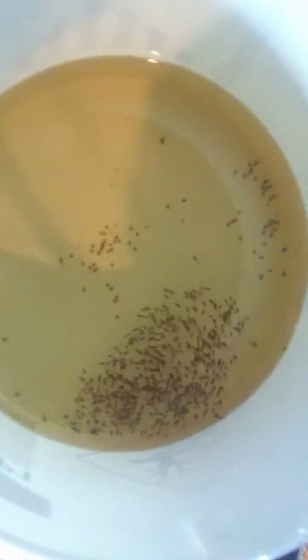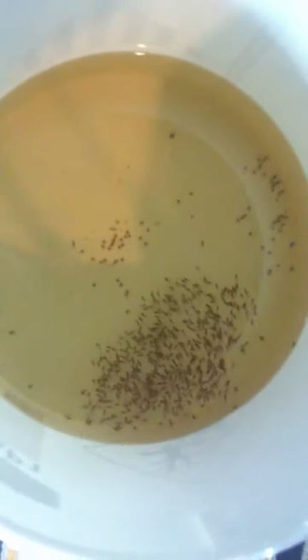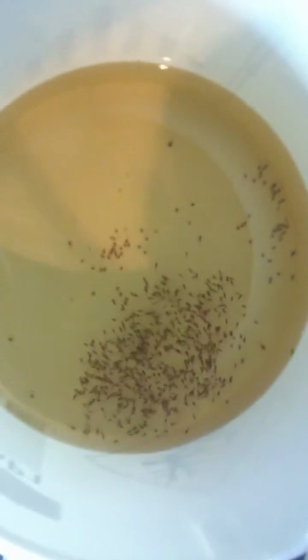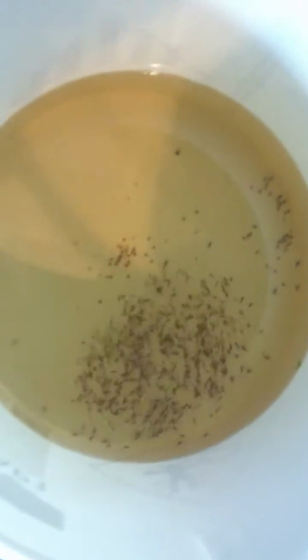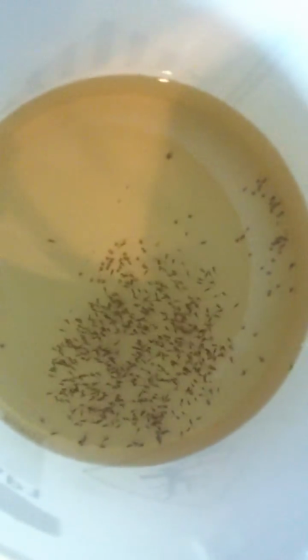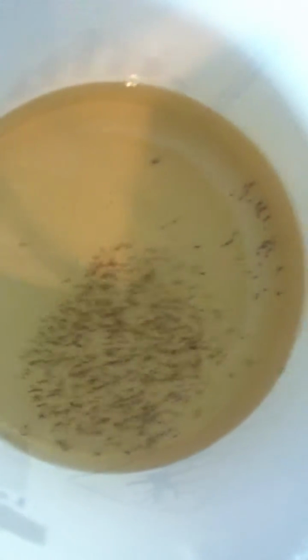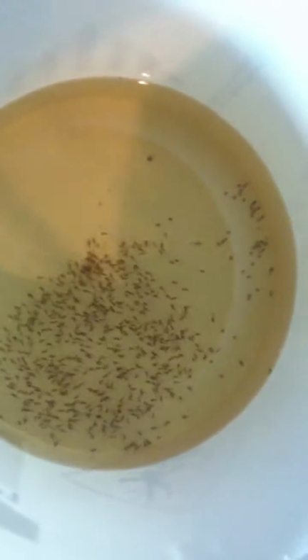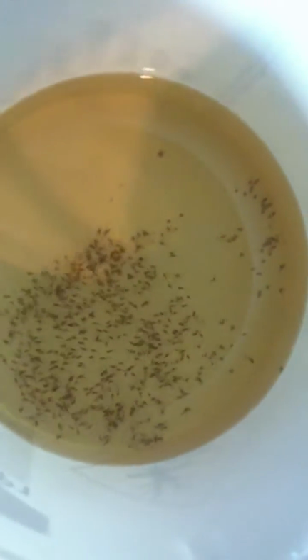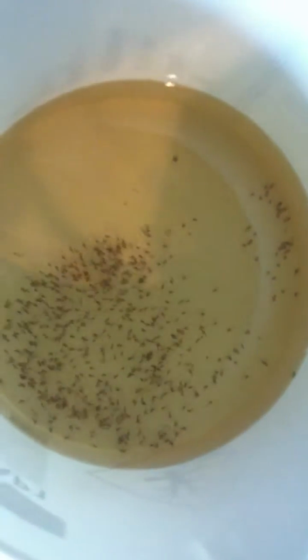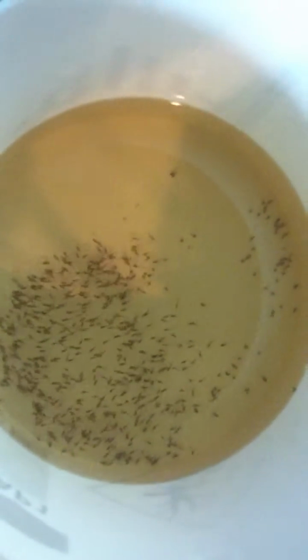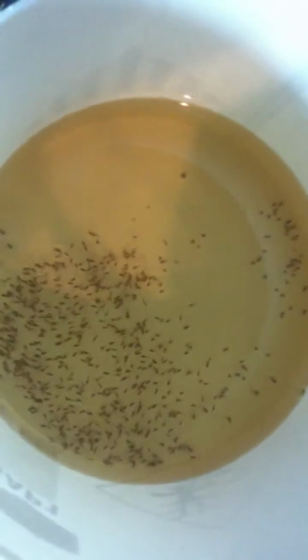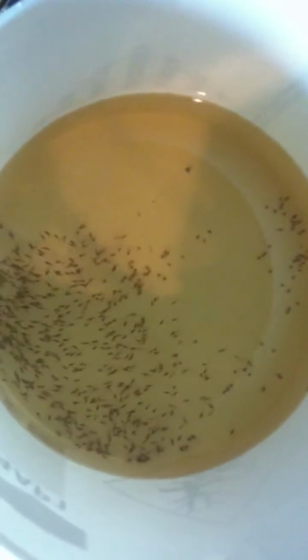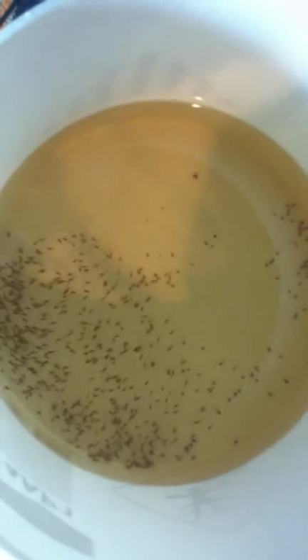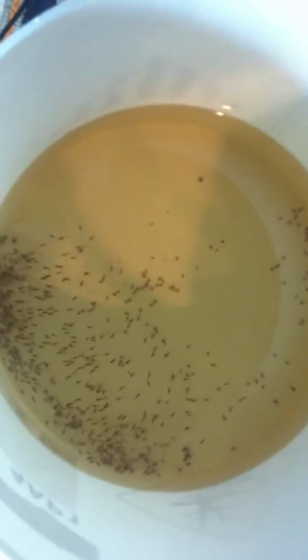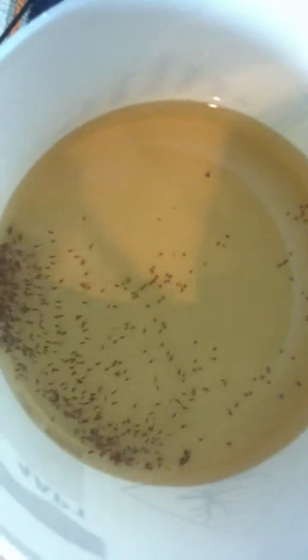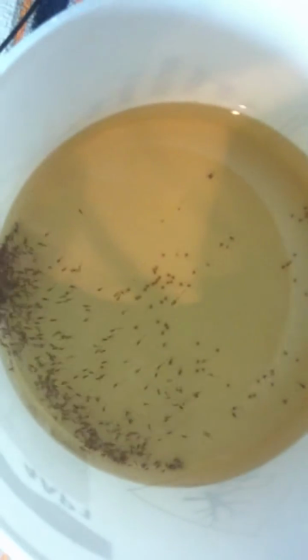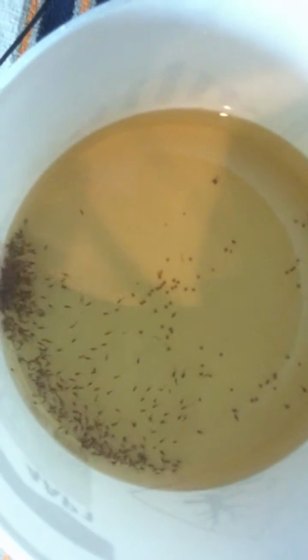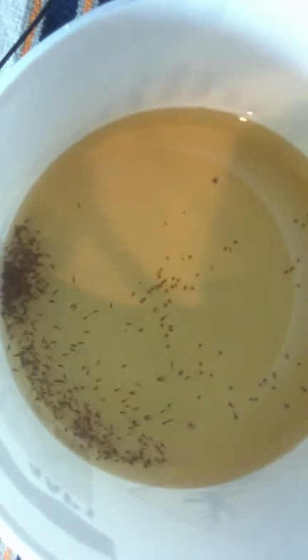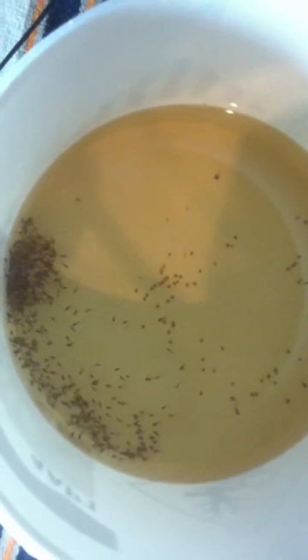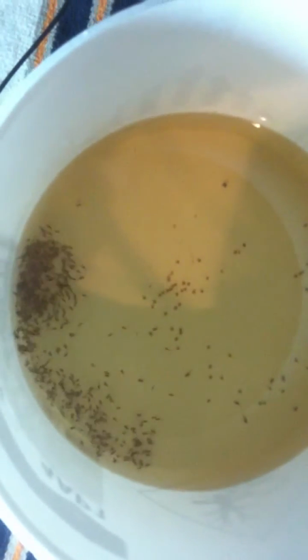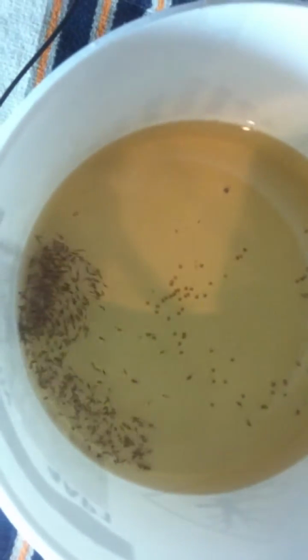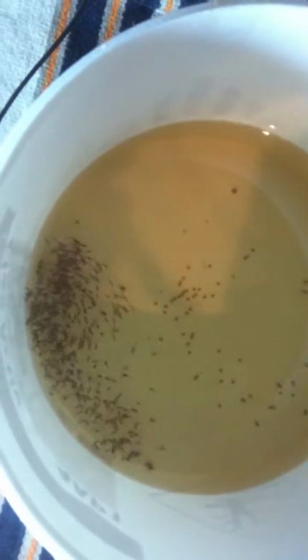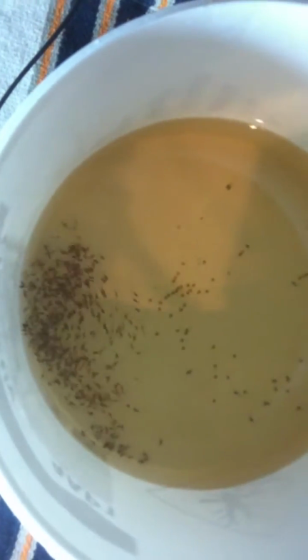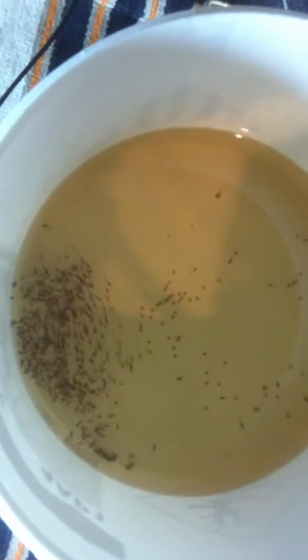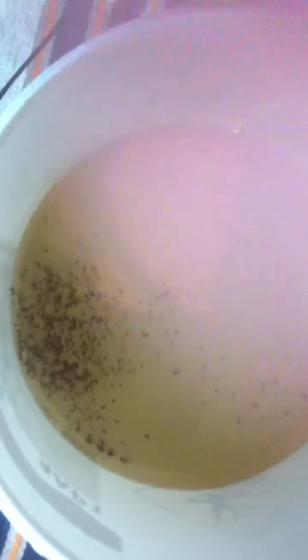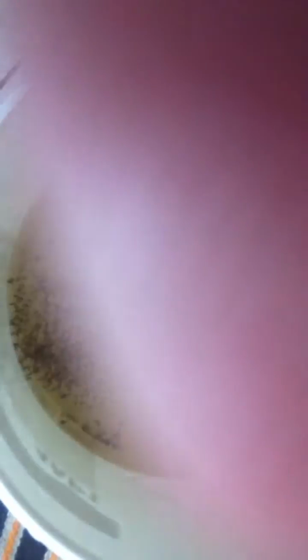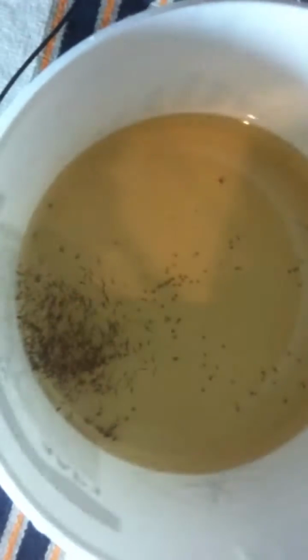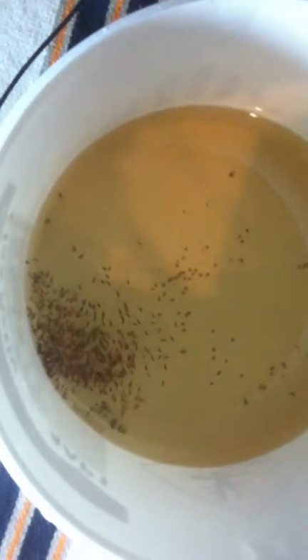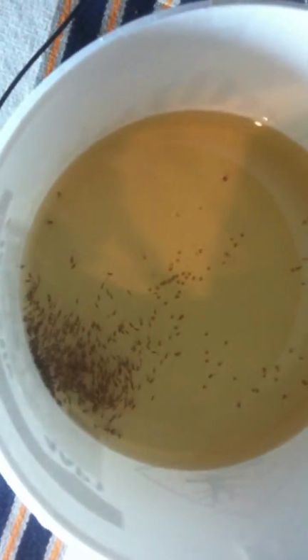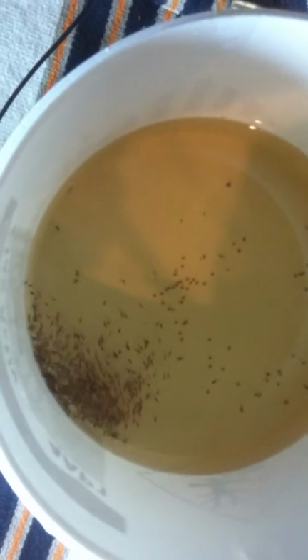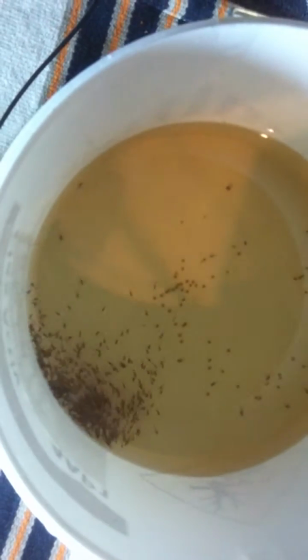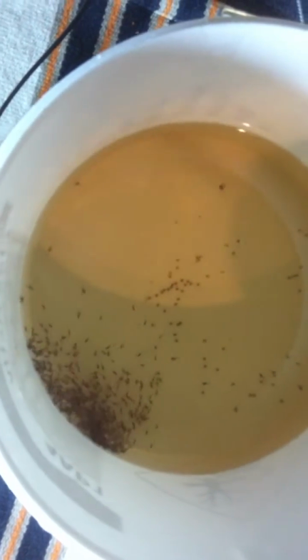Hello guys, just finishing this update. Just finished the third female of the Mozambique Tilapia. As you can see, it's got quite a few little babies in there.